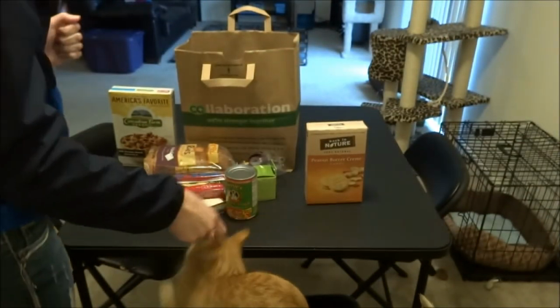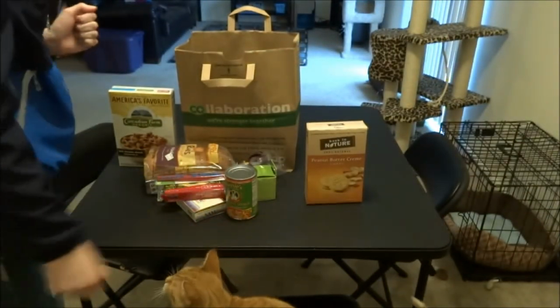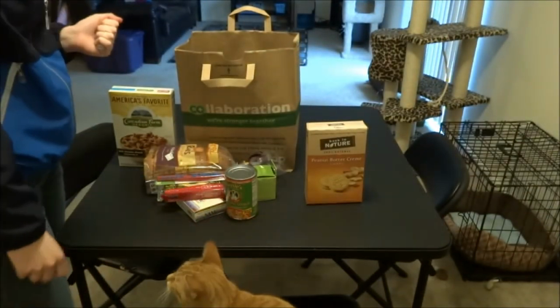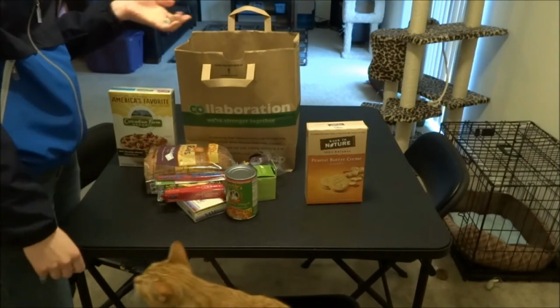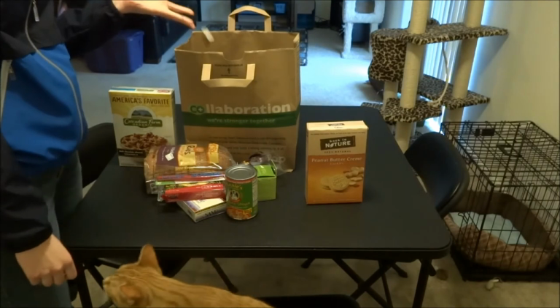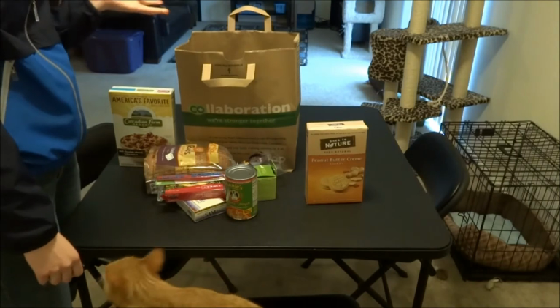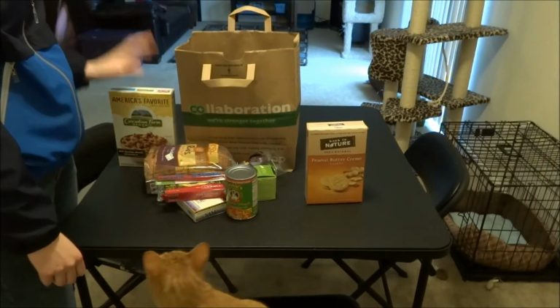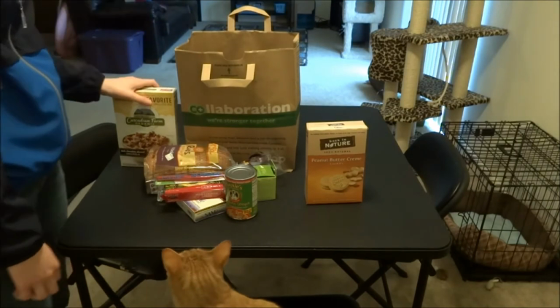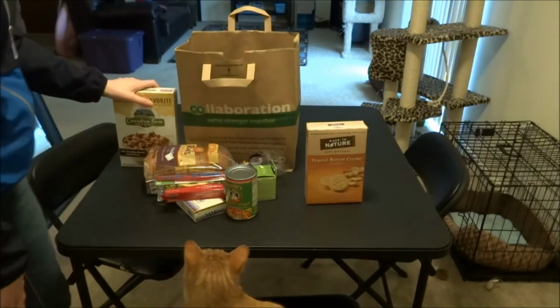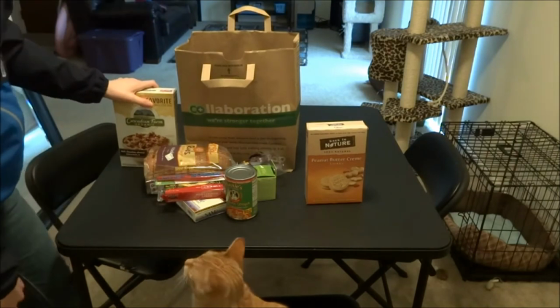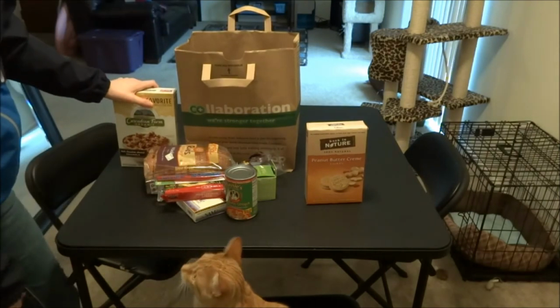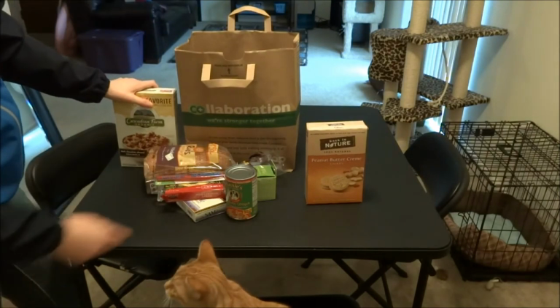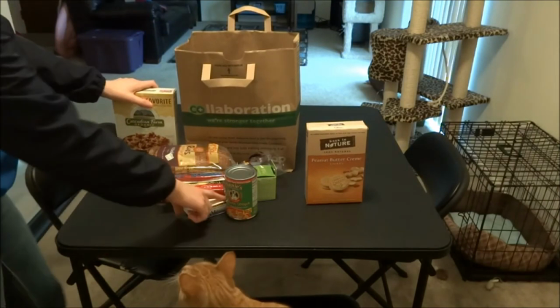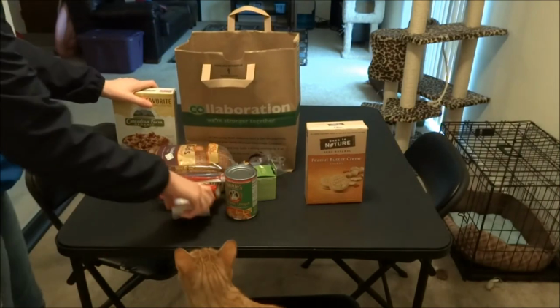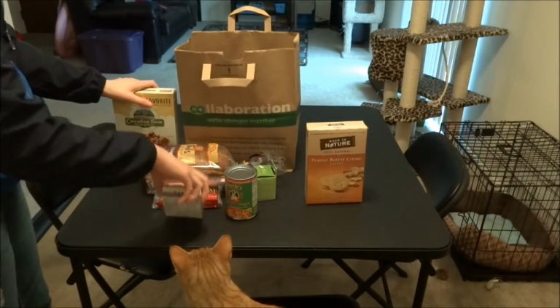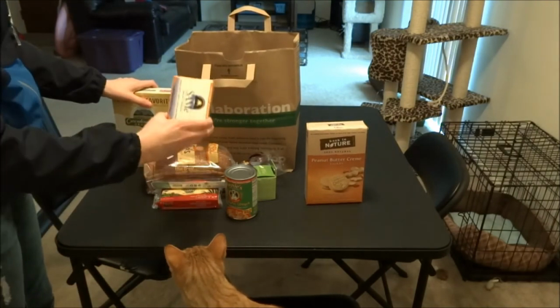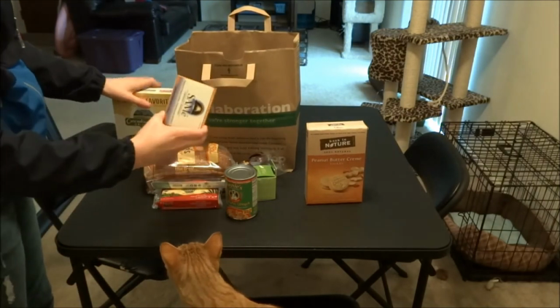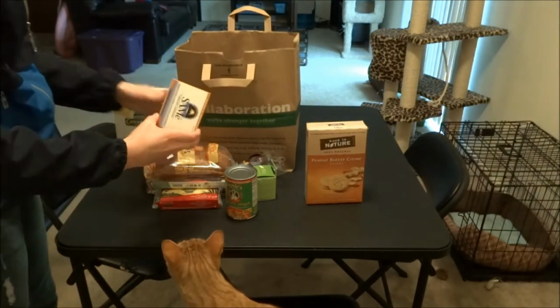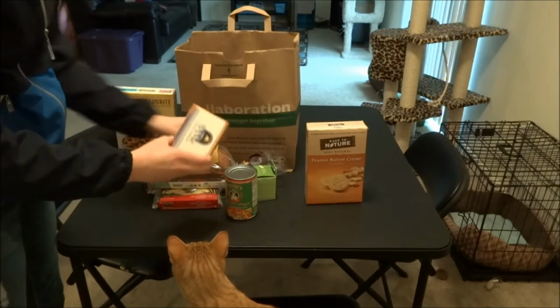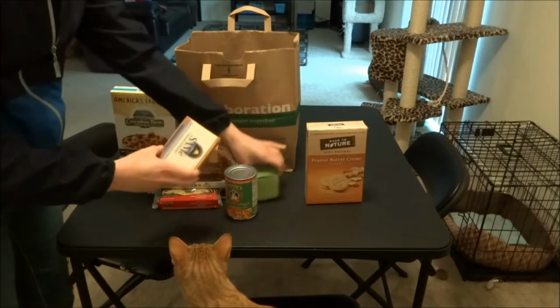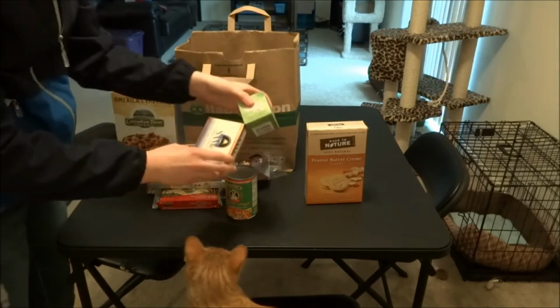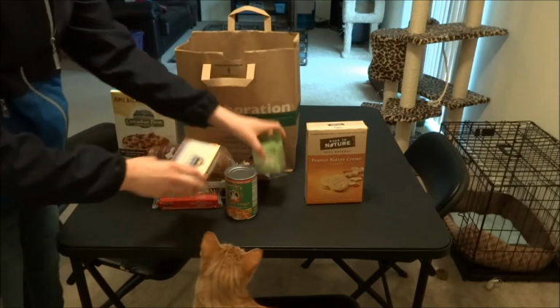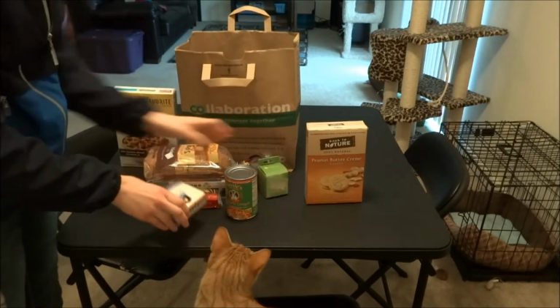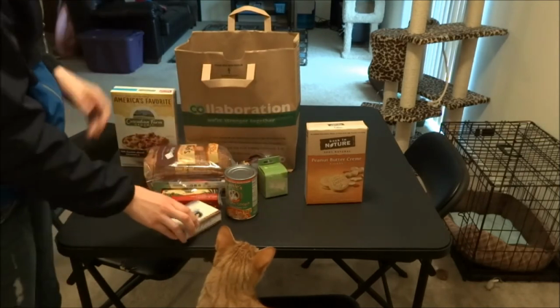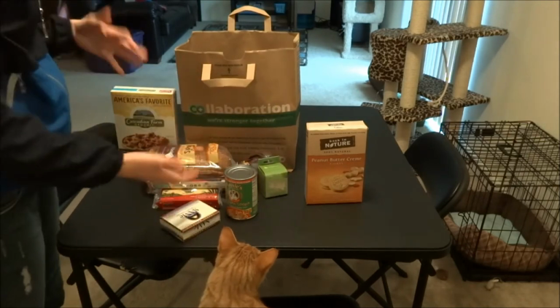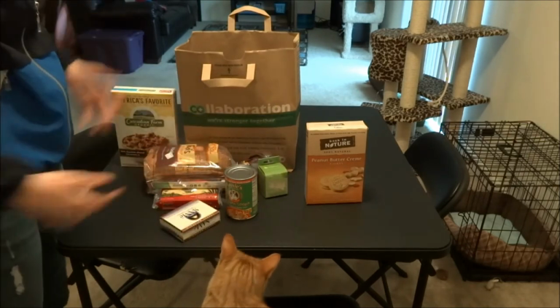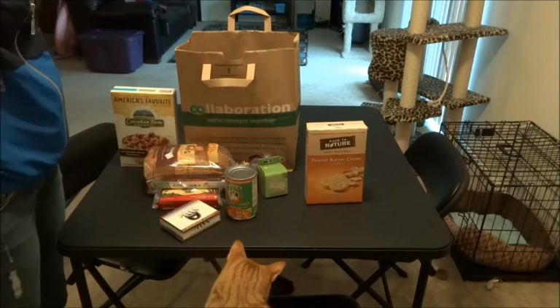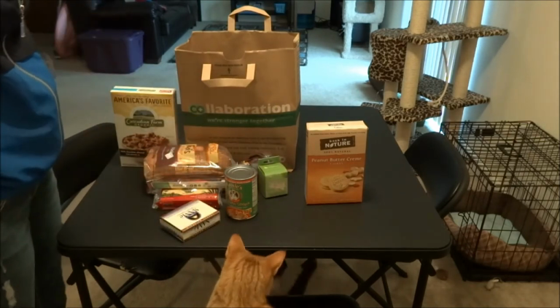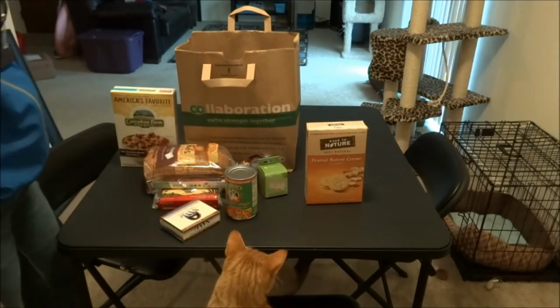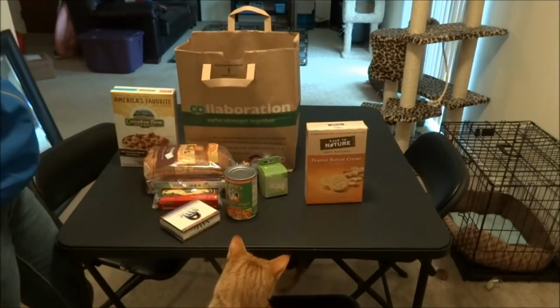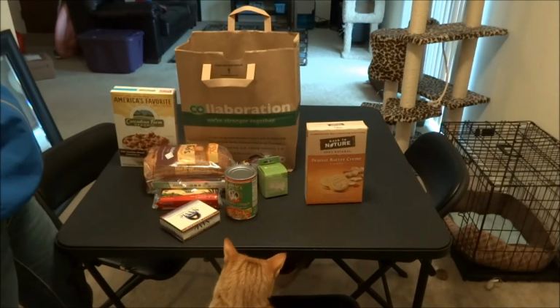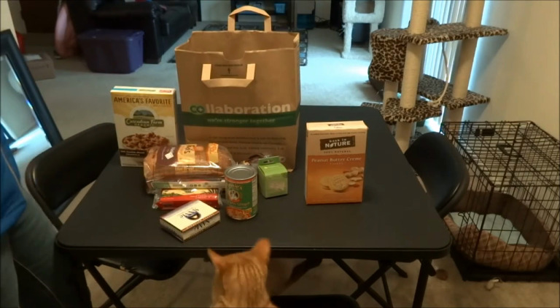Thanks for watching, guys. That's it. It was really expensive for all of this, but the supplement, the cheese, and the gummies were kind of the big expense.